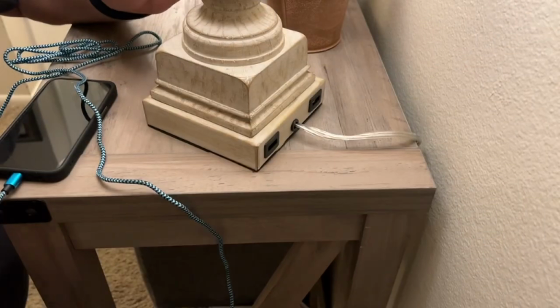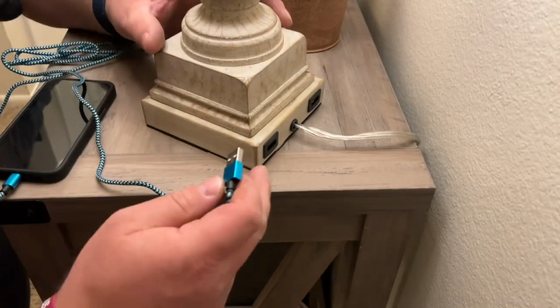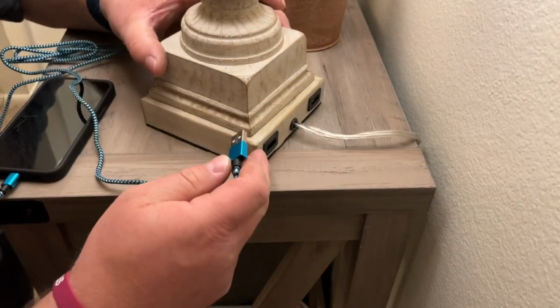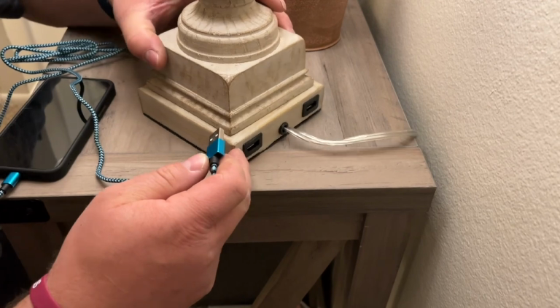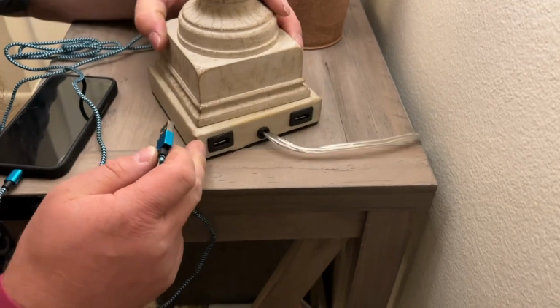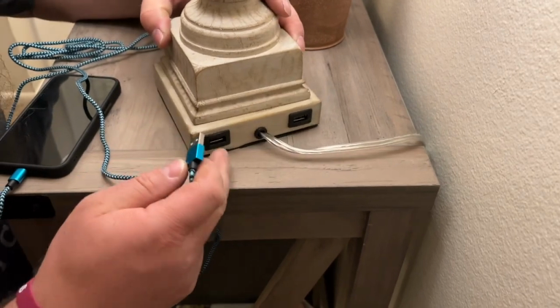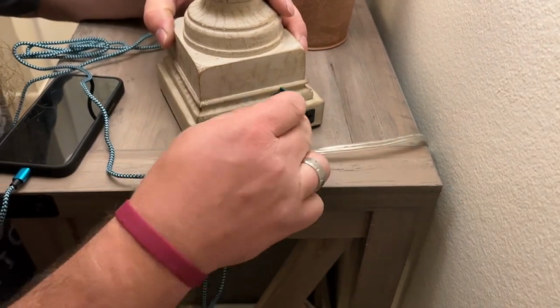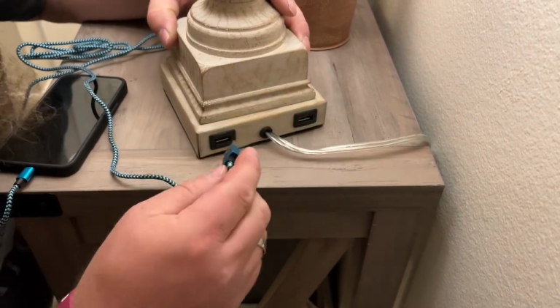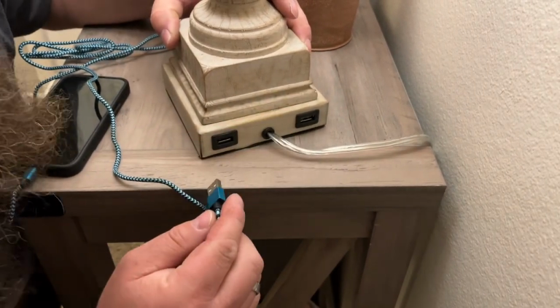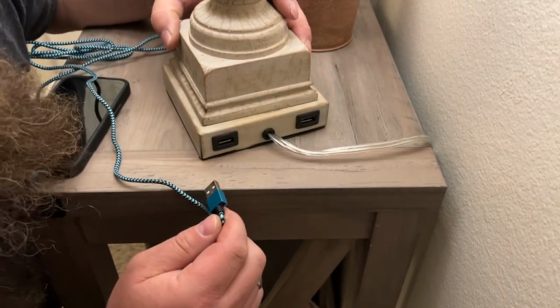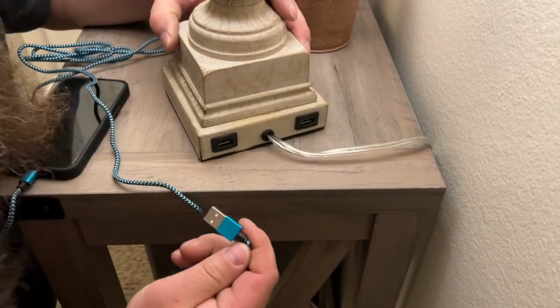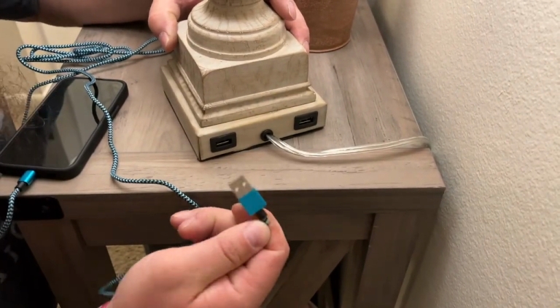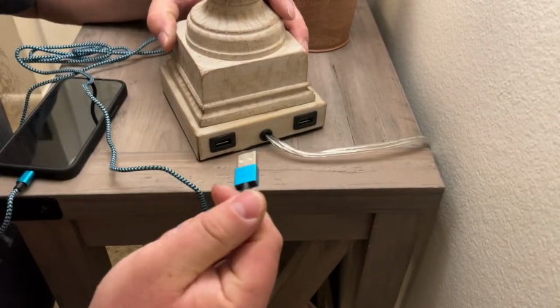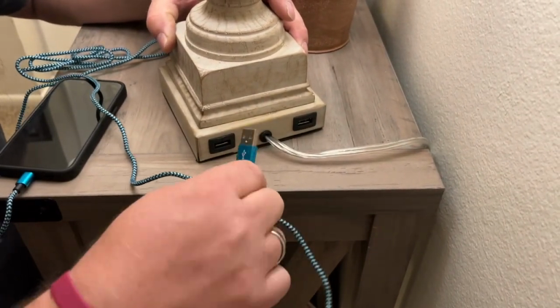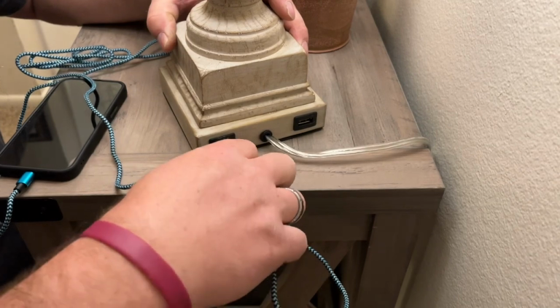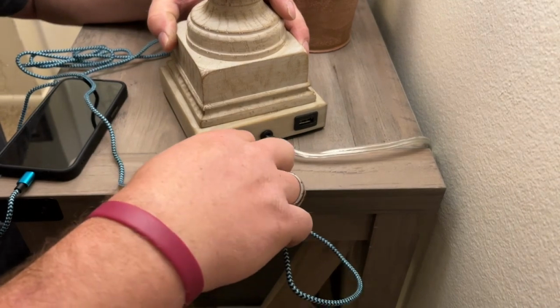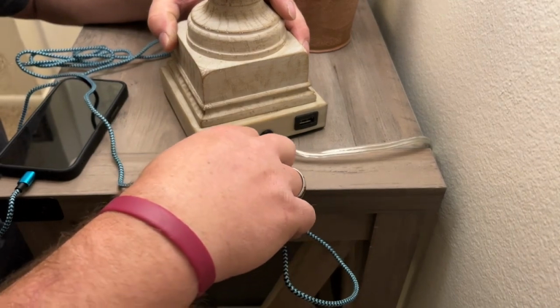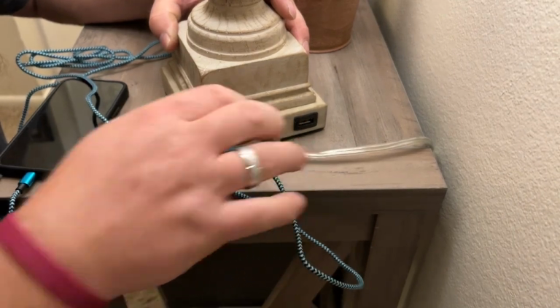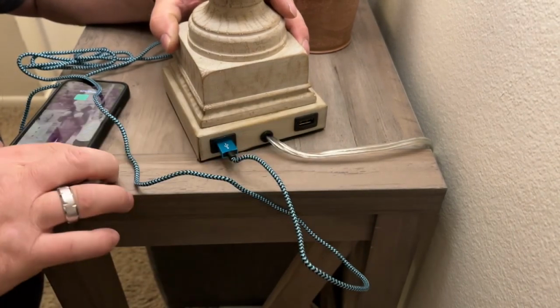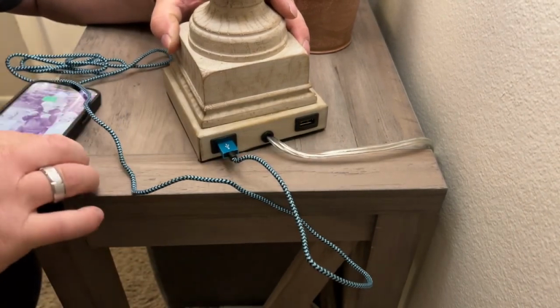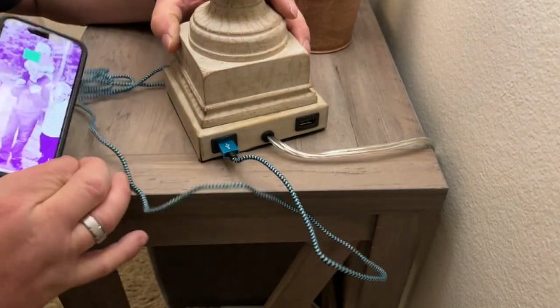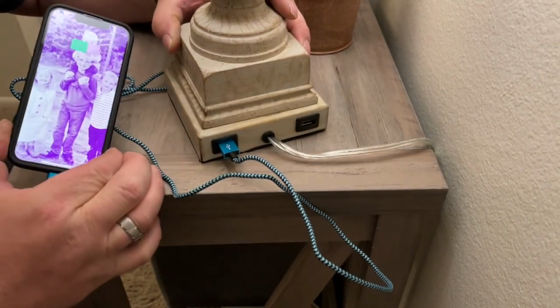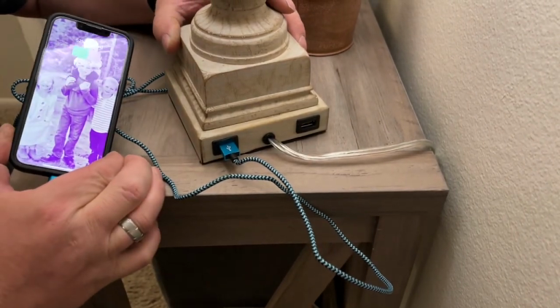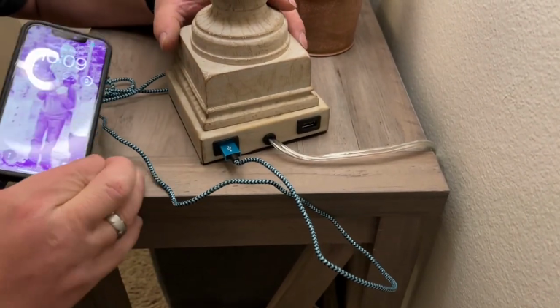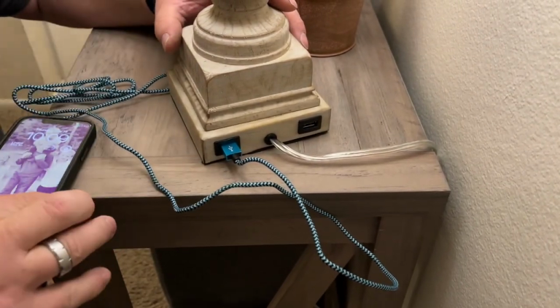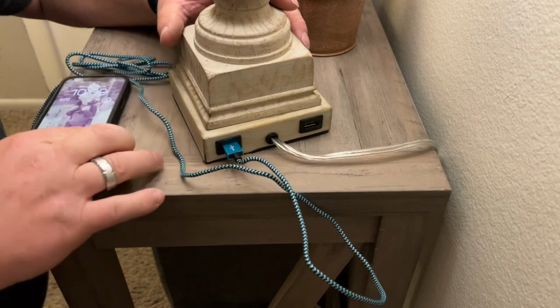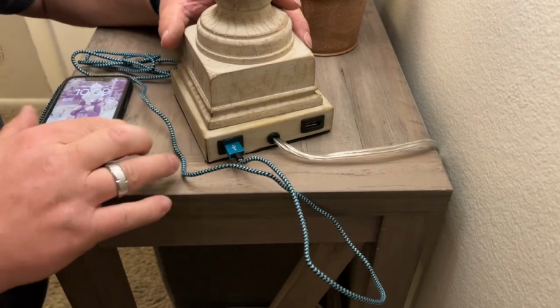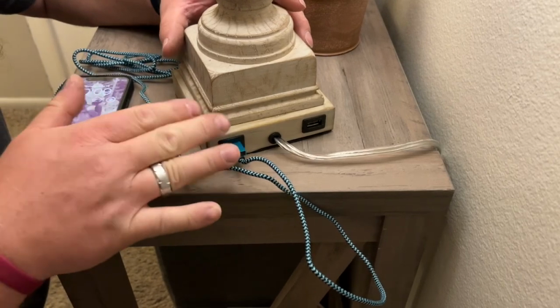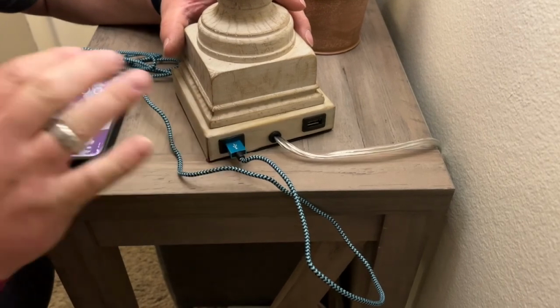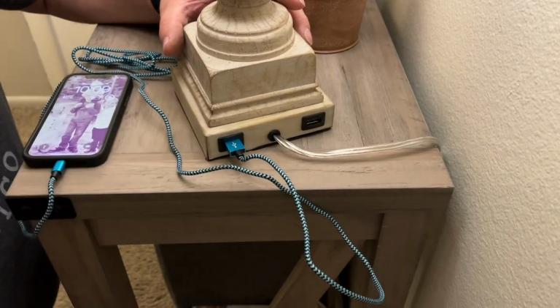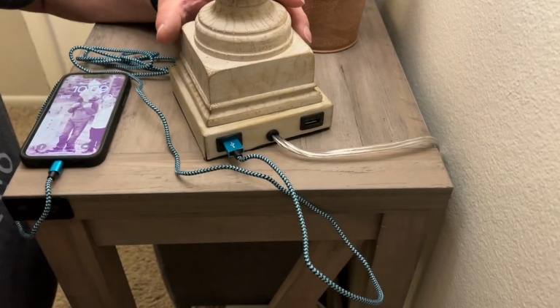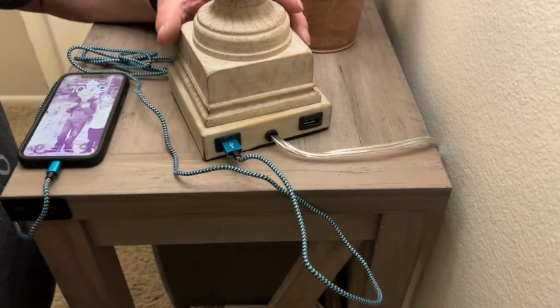On the back side of the lamp there are two USB ports. You can plug in and use them to charge your phone, watch, or any device right there at the lamp.